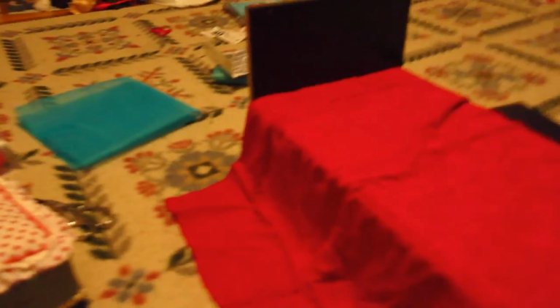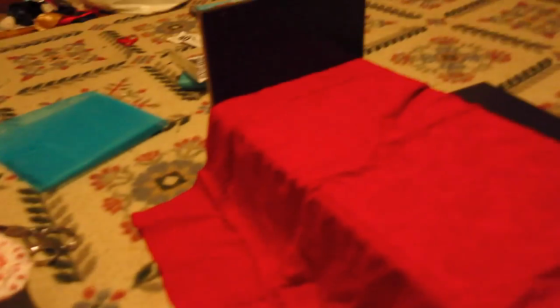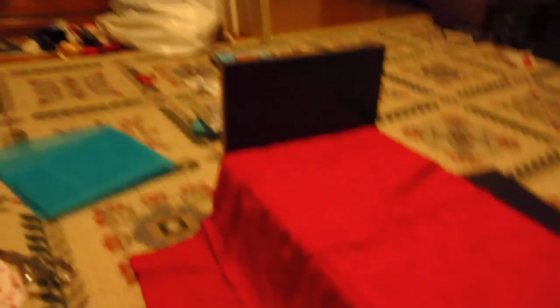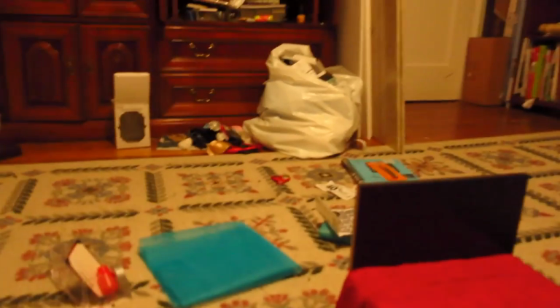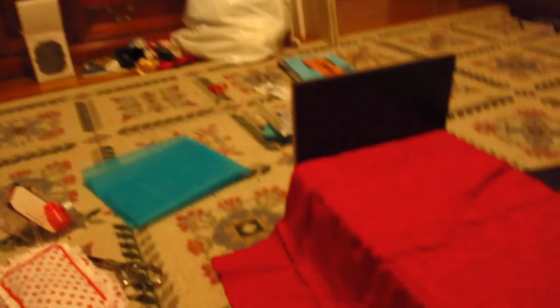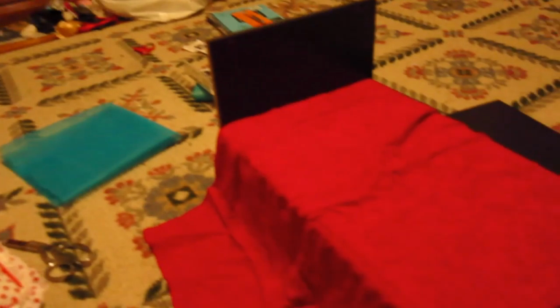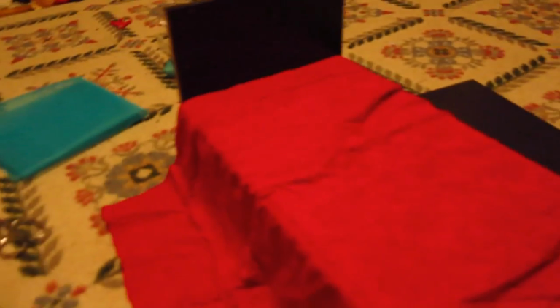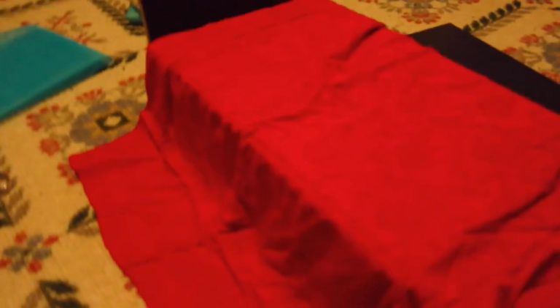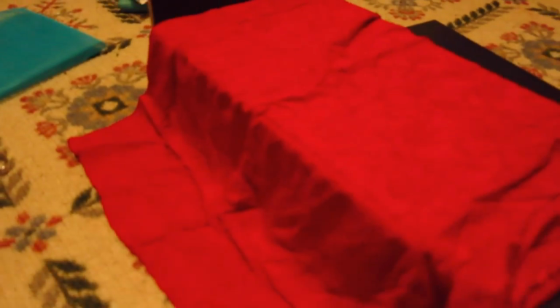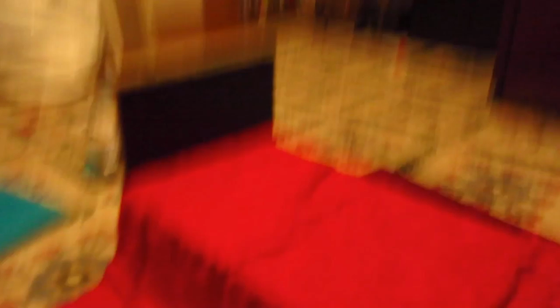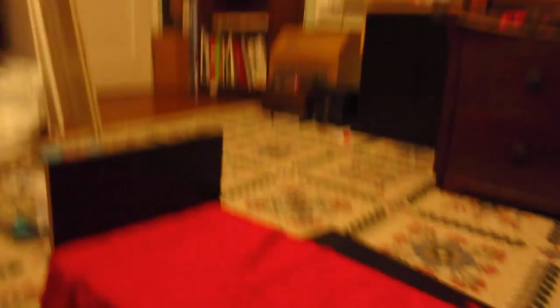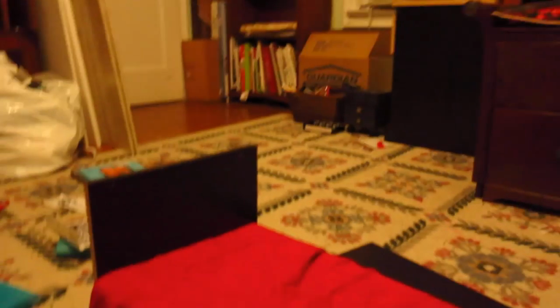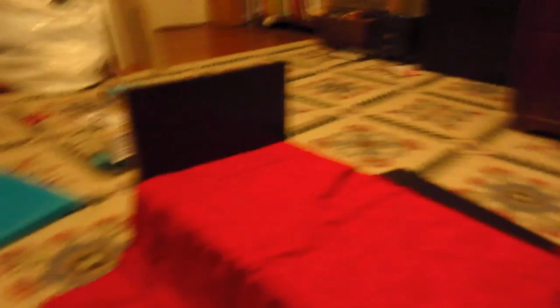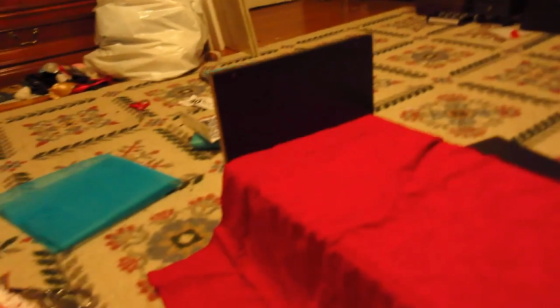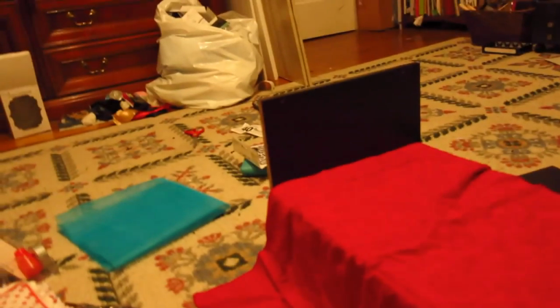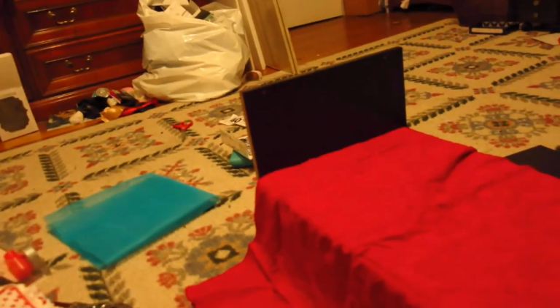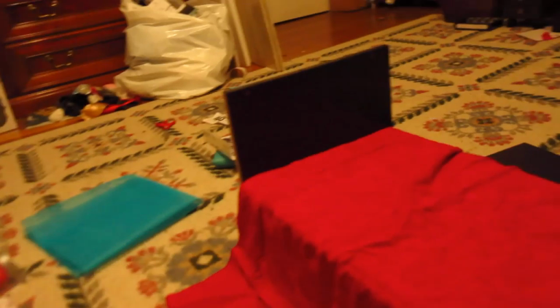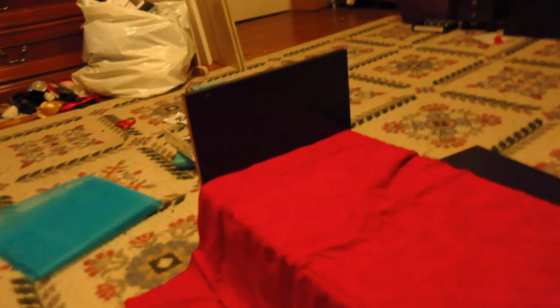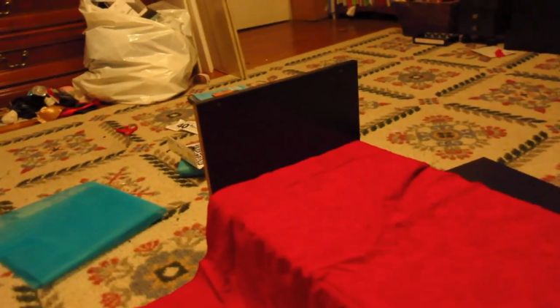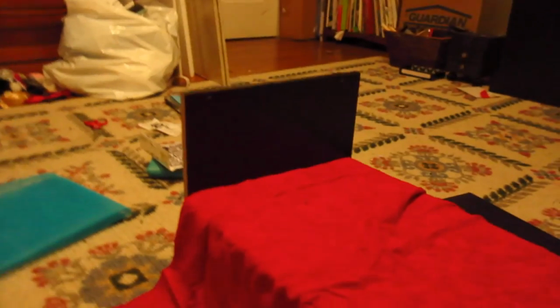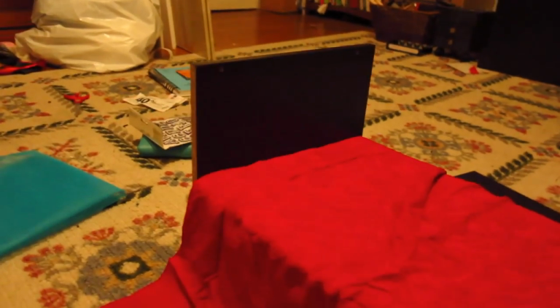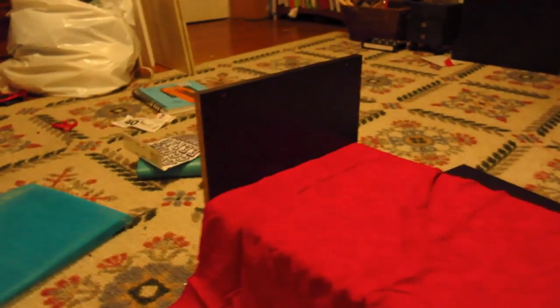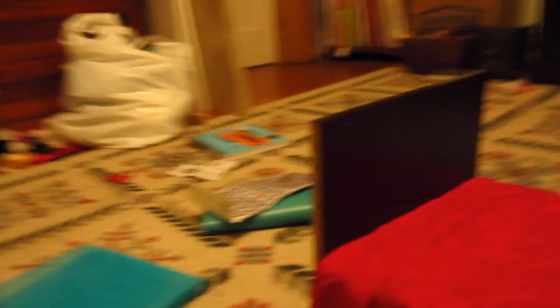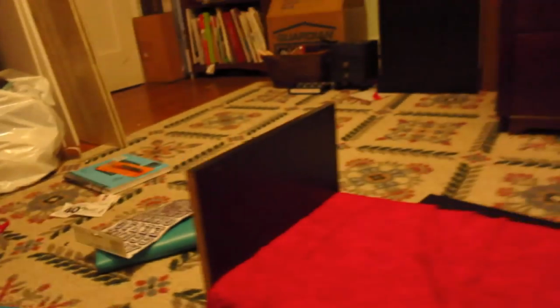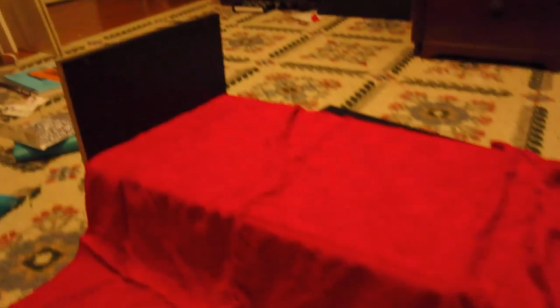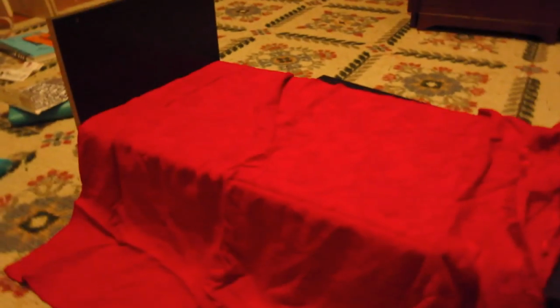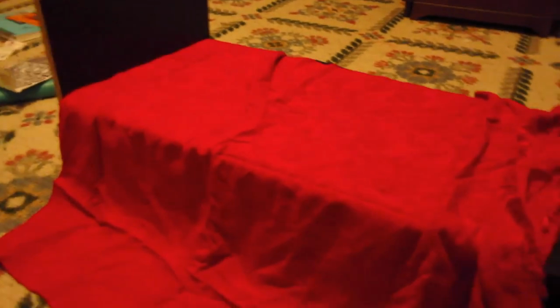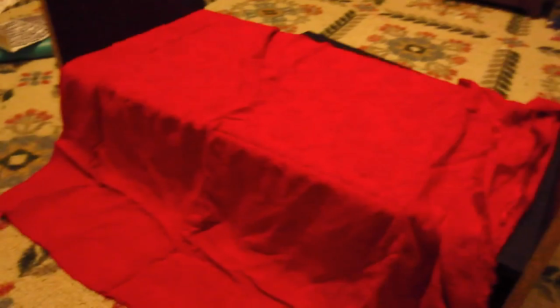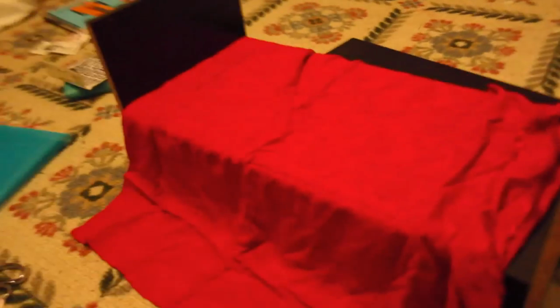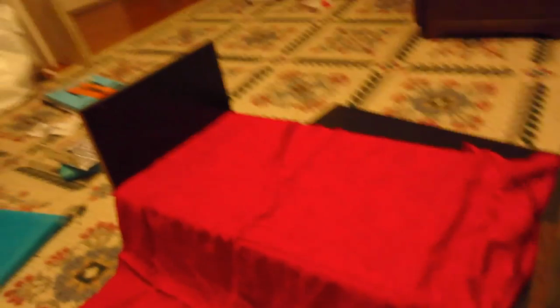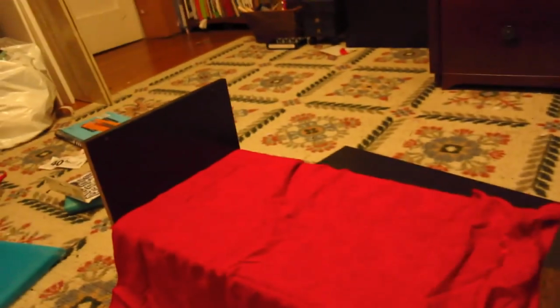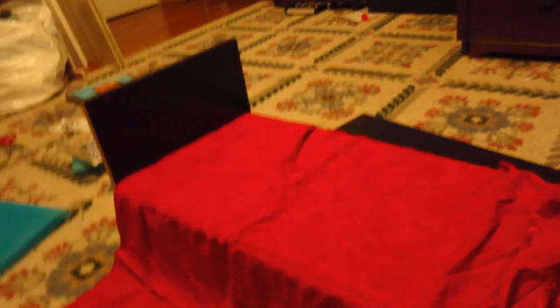Hey guys, it's Pete on our ice cream bar. I was just in the middle of working on something and I wanted to show you guys because it might be helpful to someone in the future. Just a little interesting tidbit.